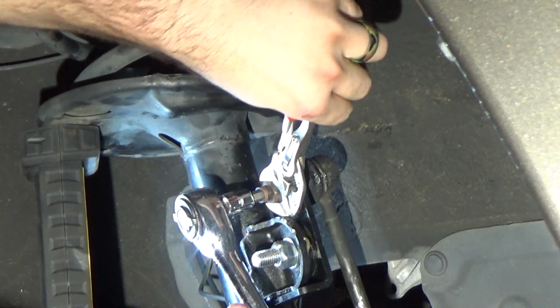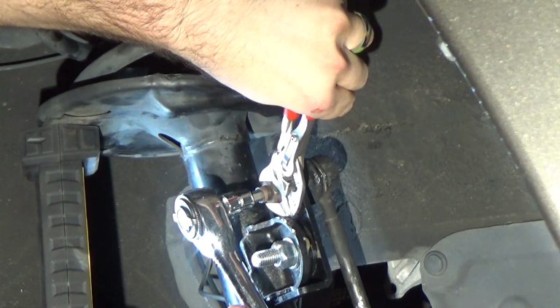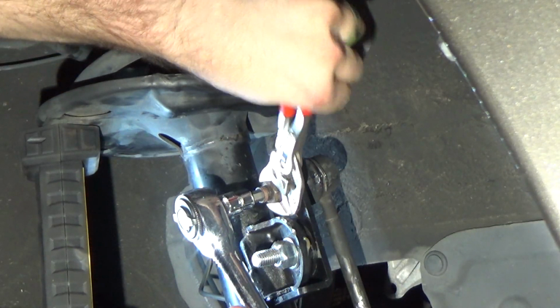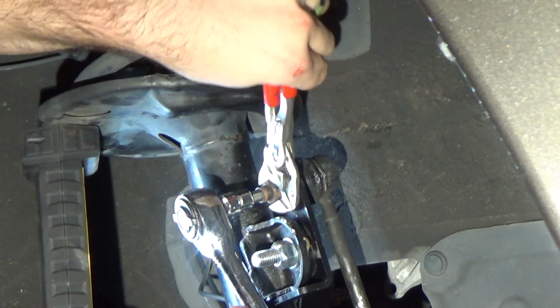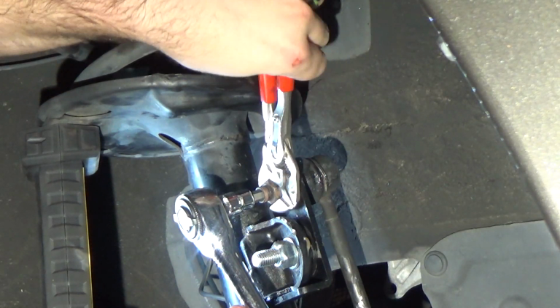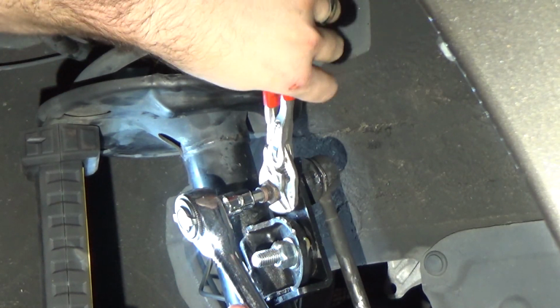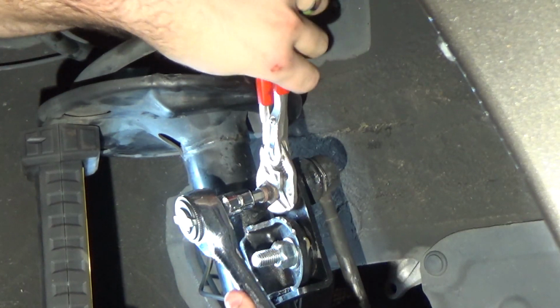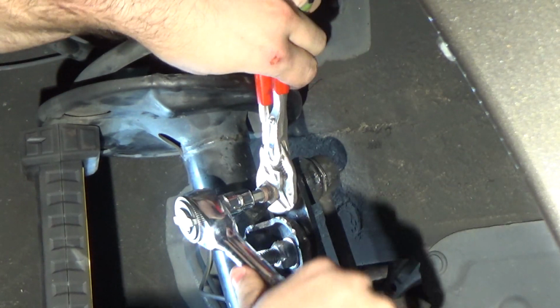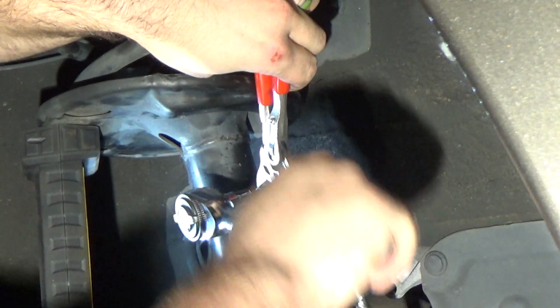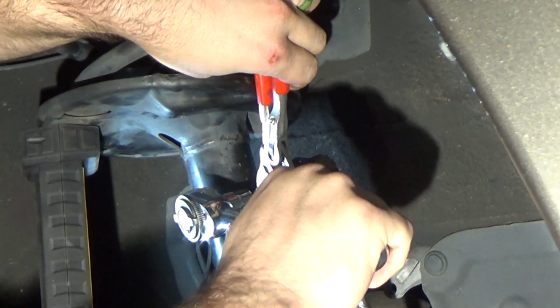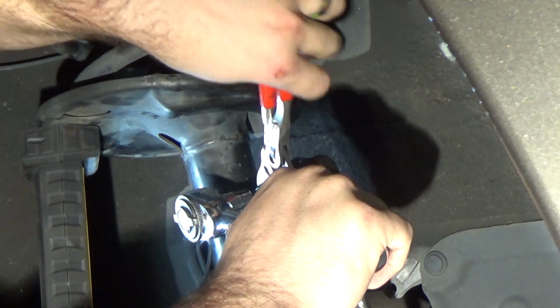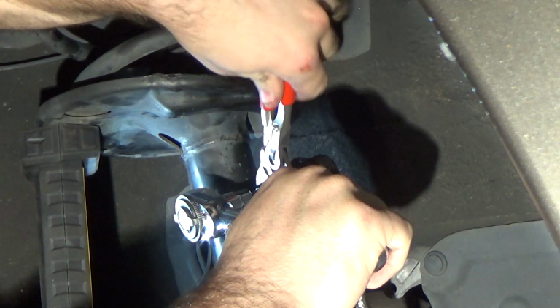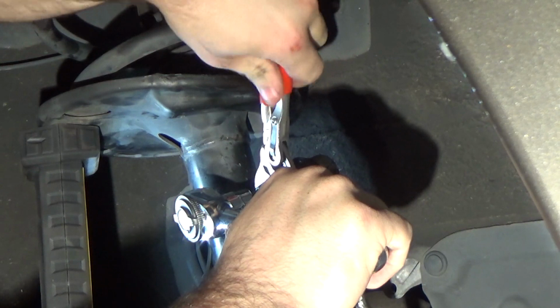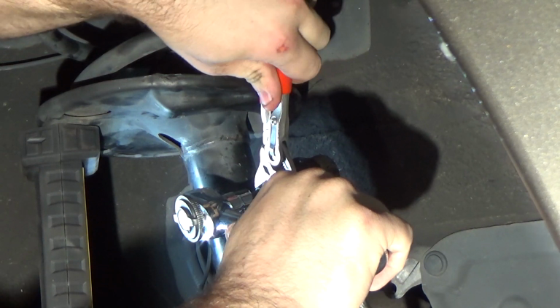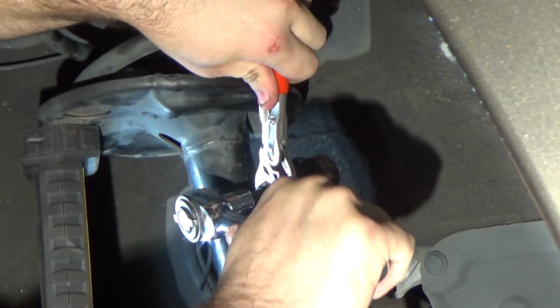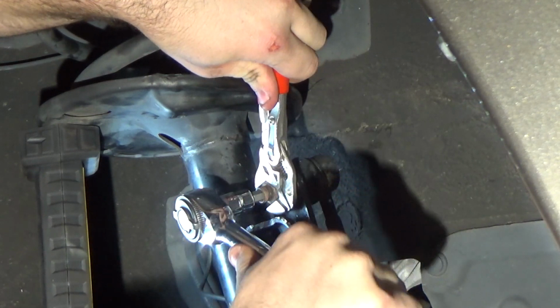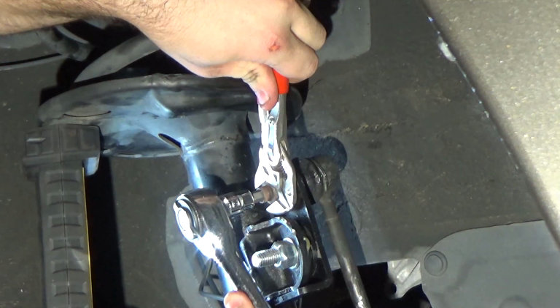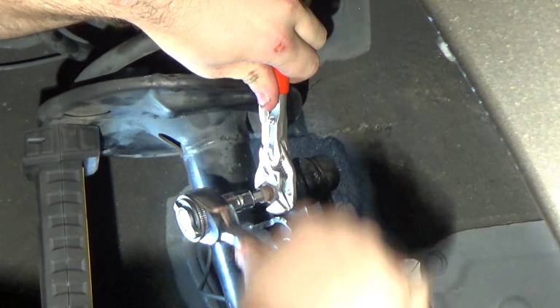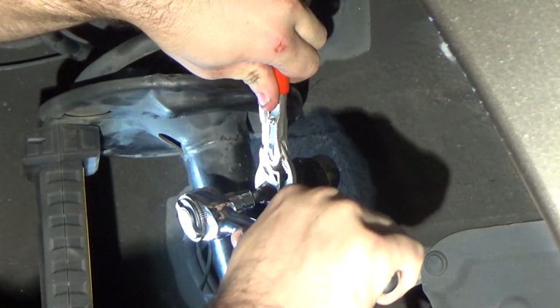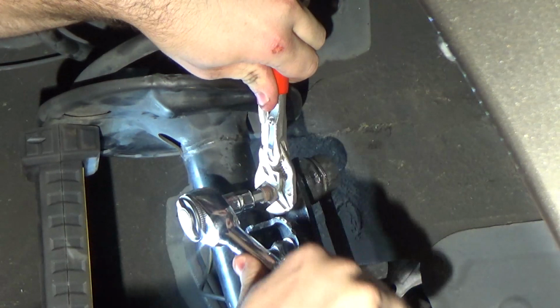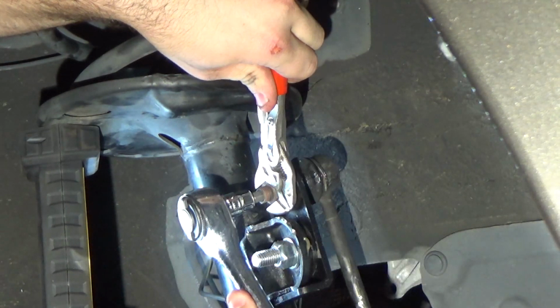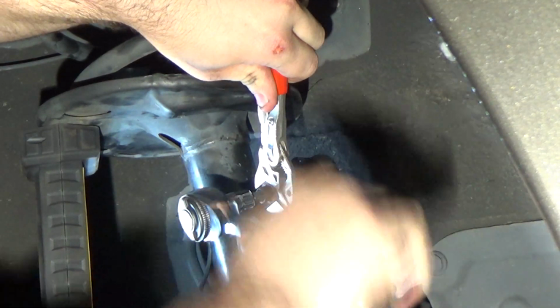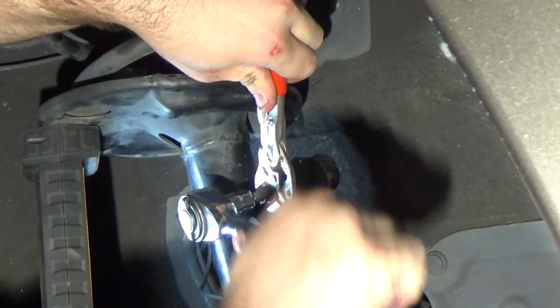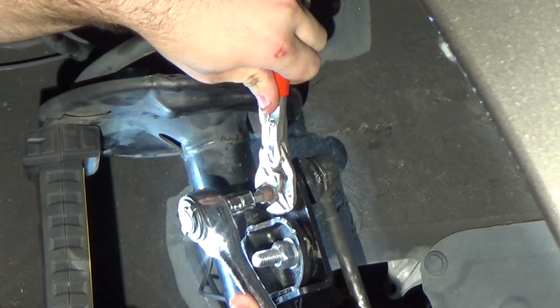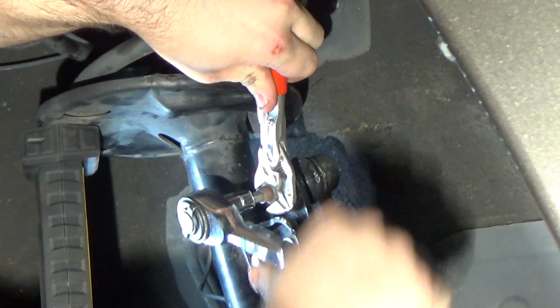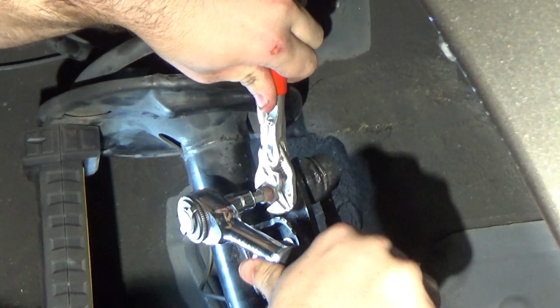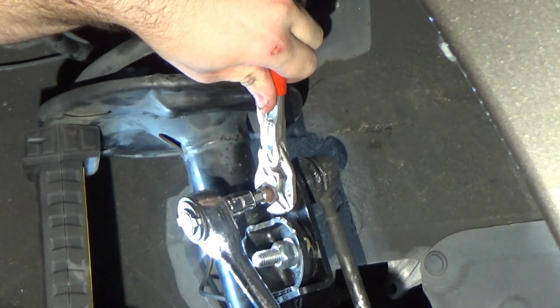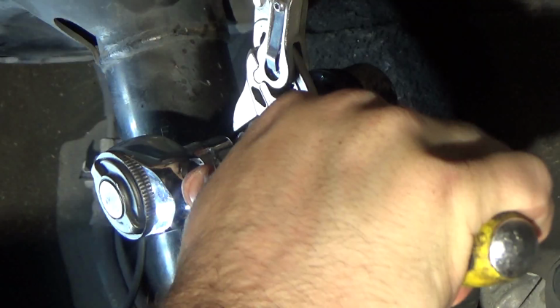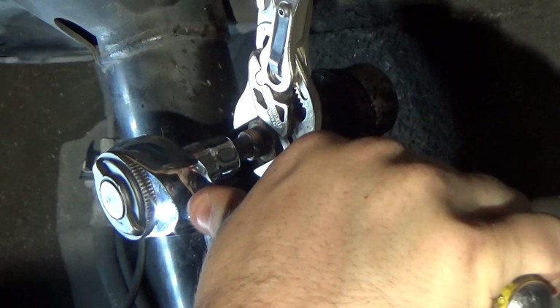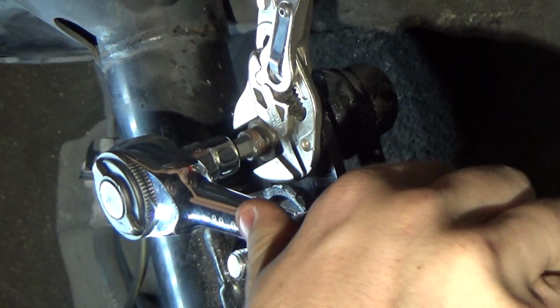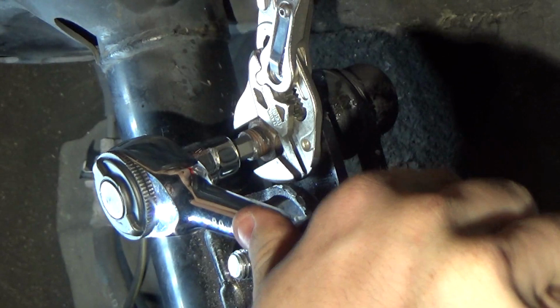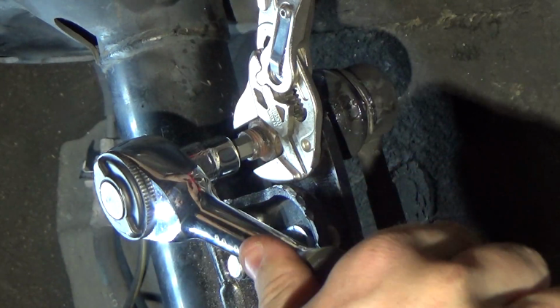This is the OEM sway bar end link, and while some have a hex nut on the back of the end link, this just has a round surface that's very difficult to grab with a pair of pliers.